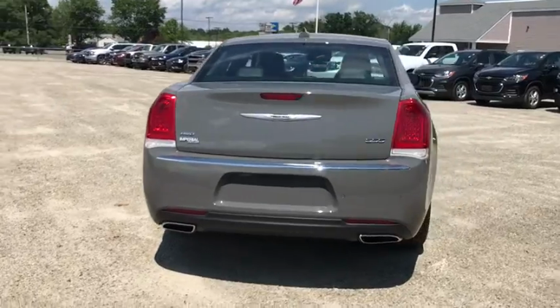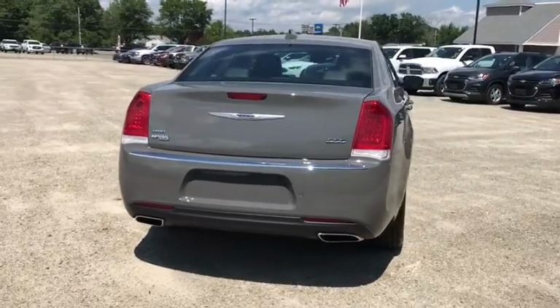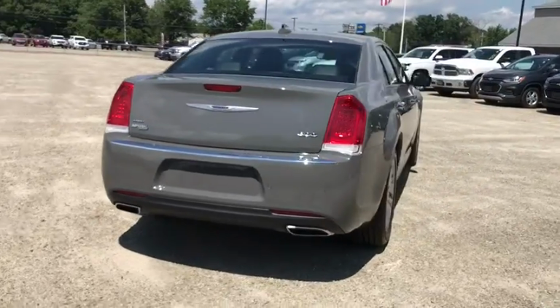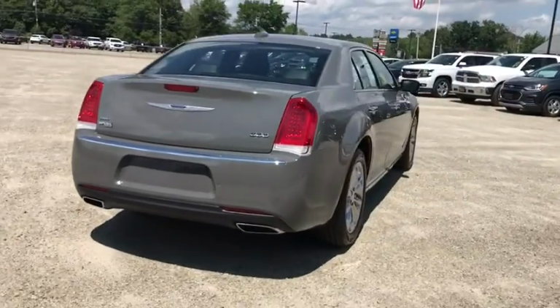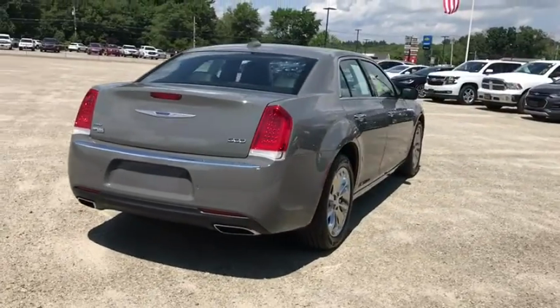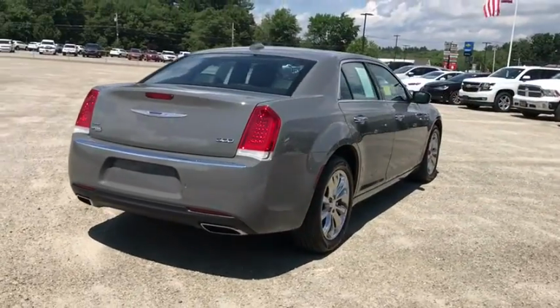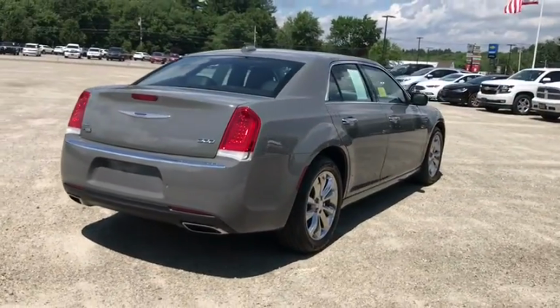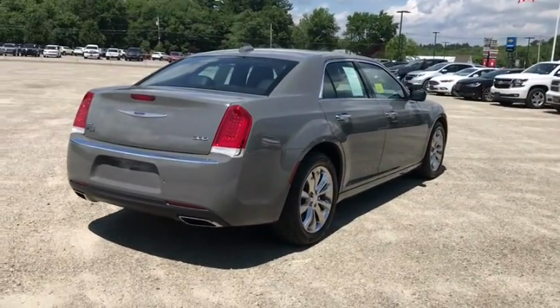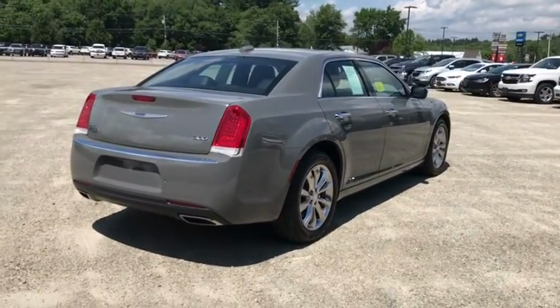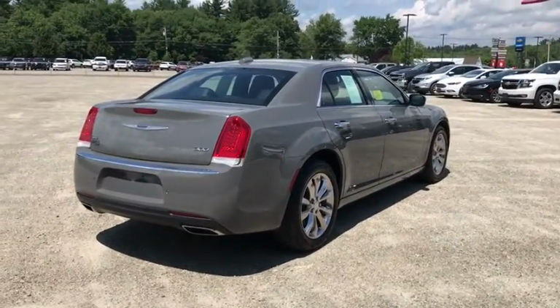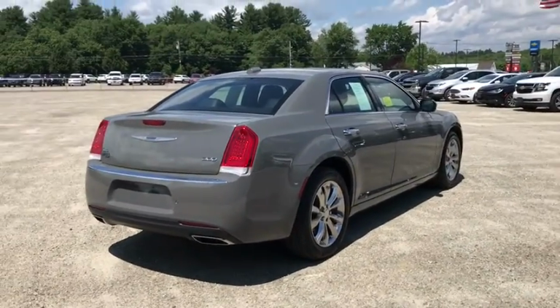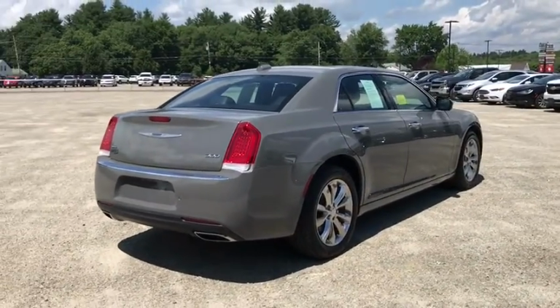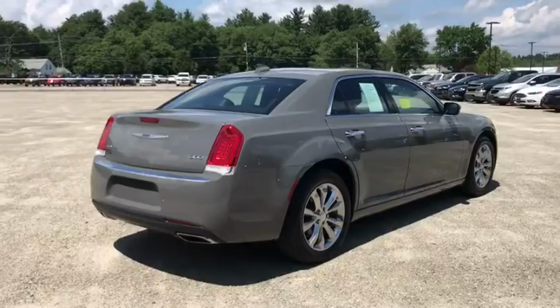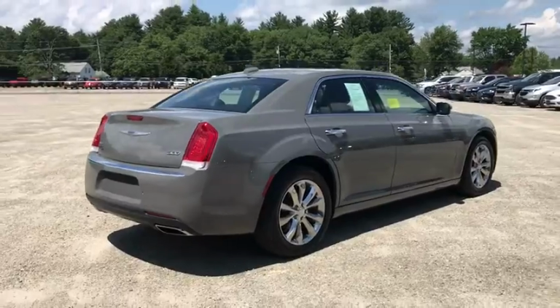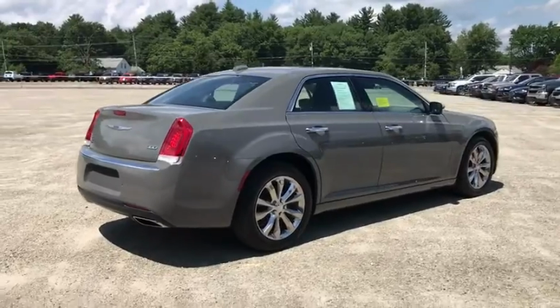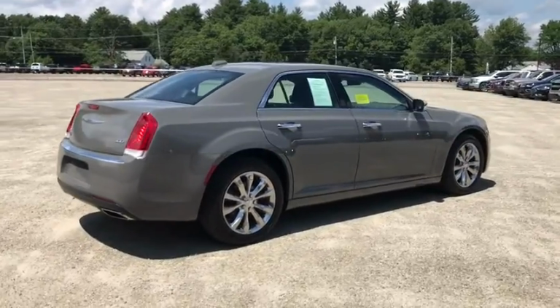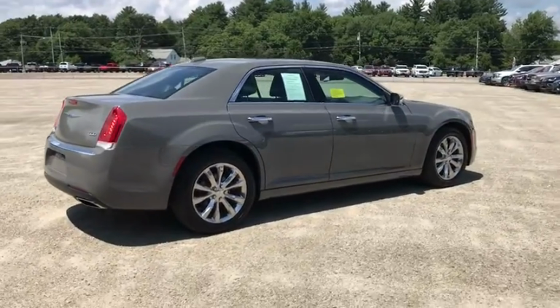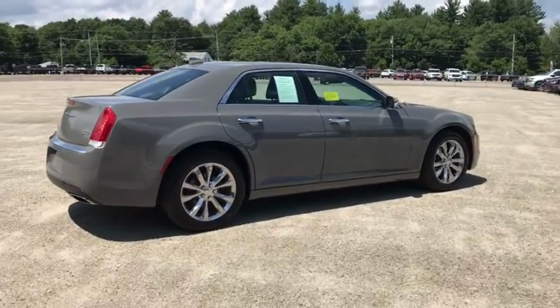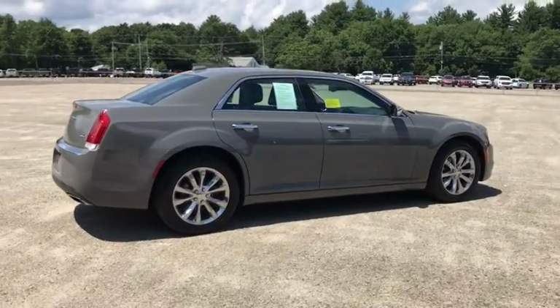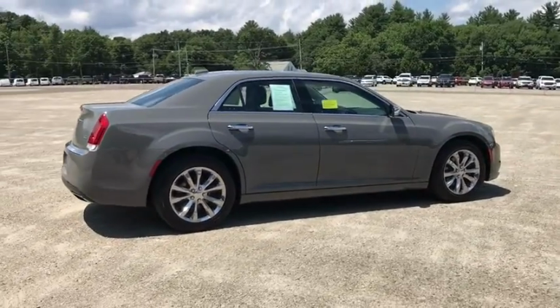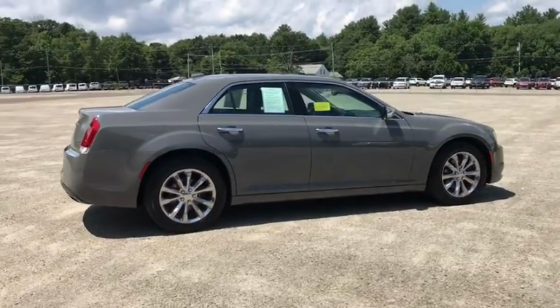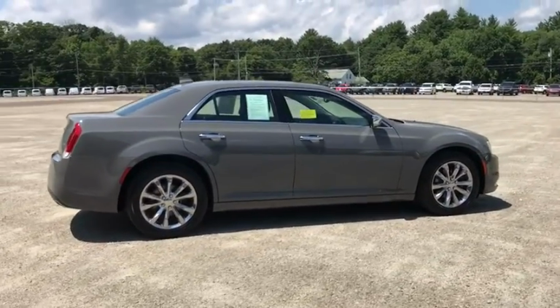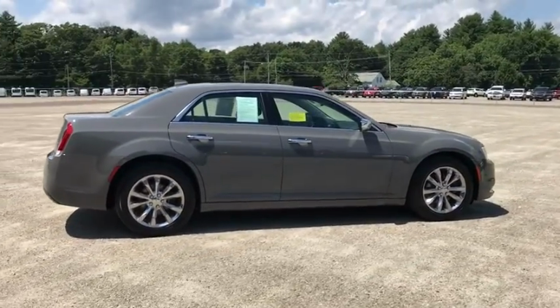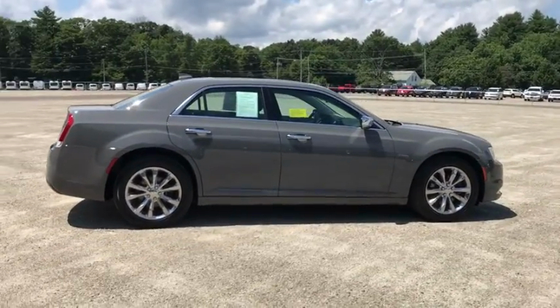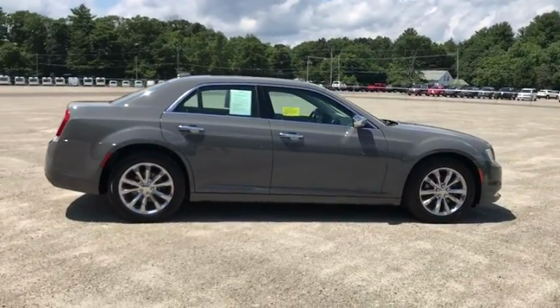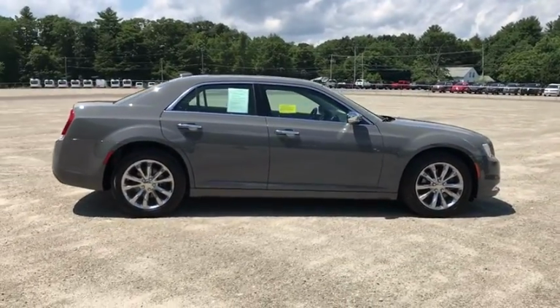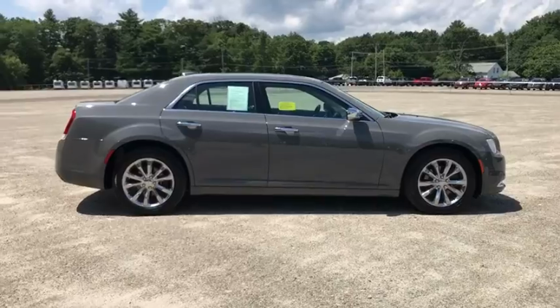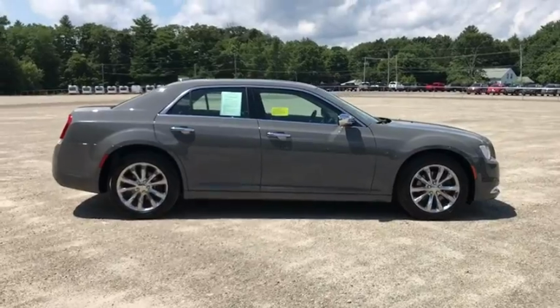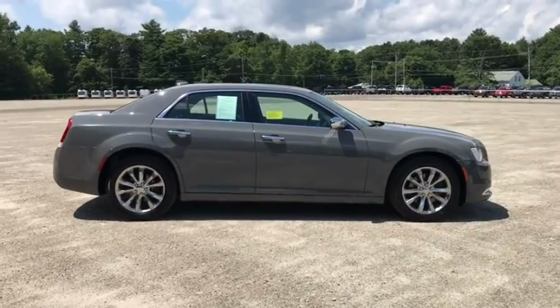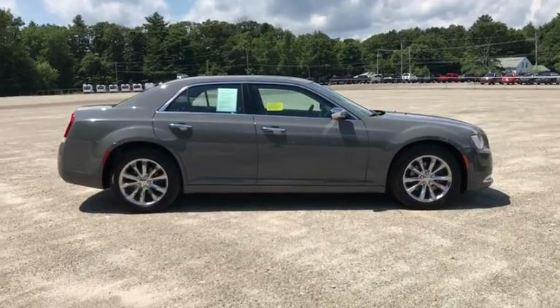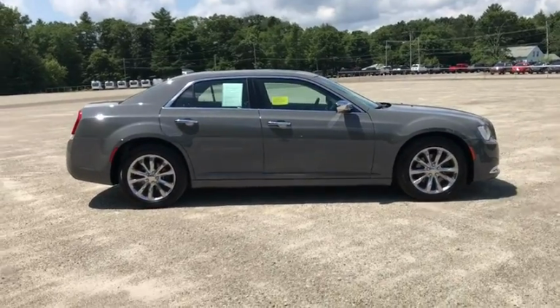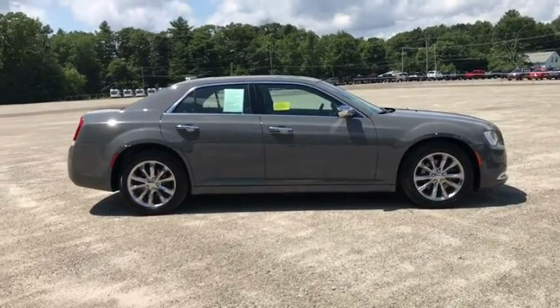Bluetooth, power steering, four-wheel disc brakes, aluminum wheels, cruise control, universal garage door opener, electronic stability control, fog lights, security system, rear window defroster.